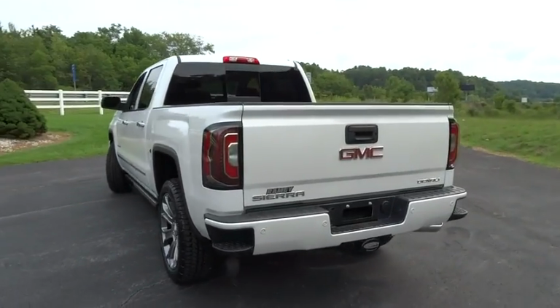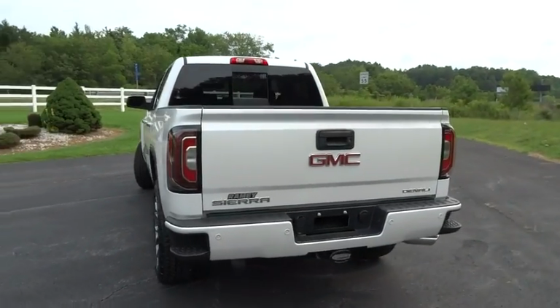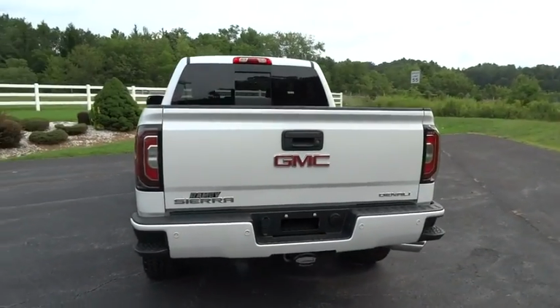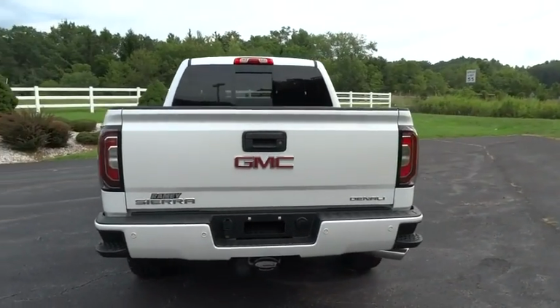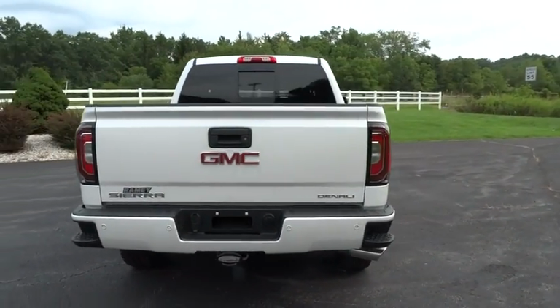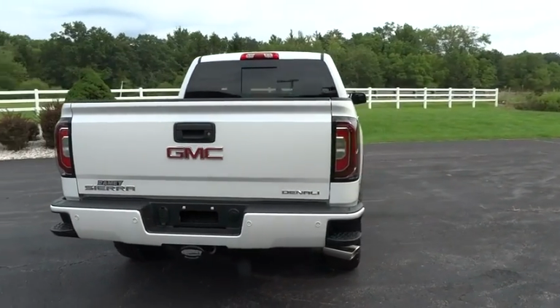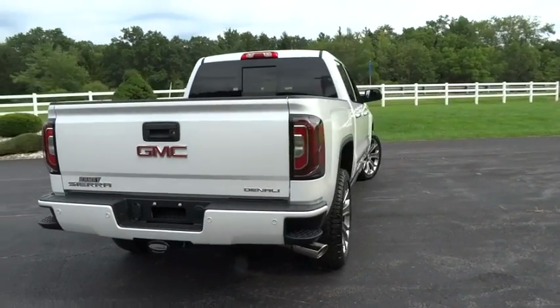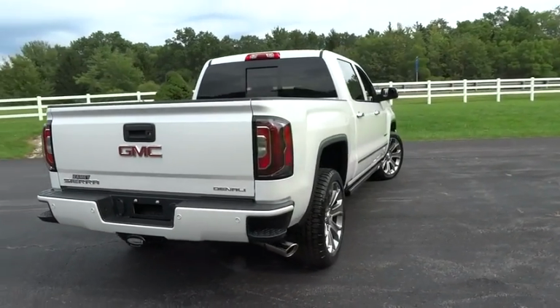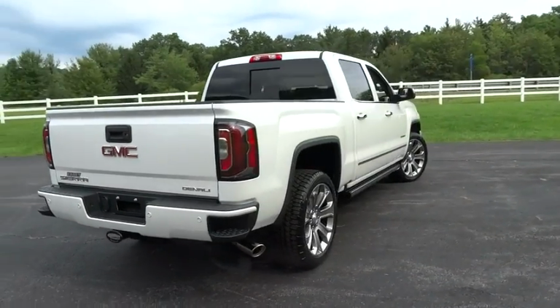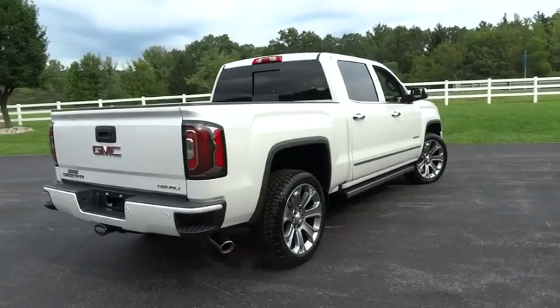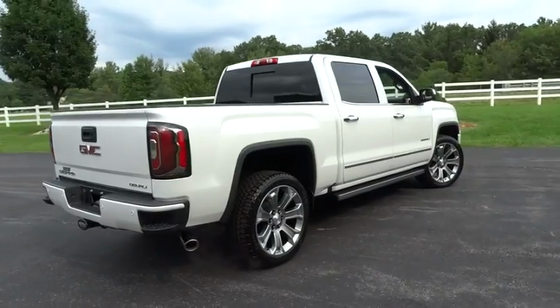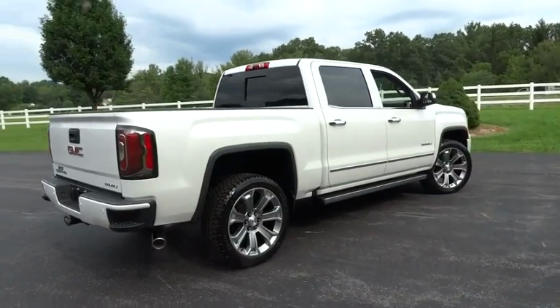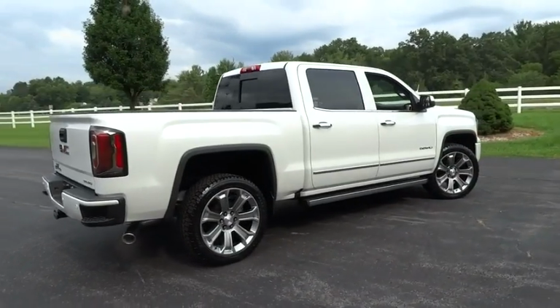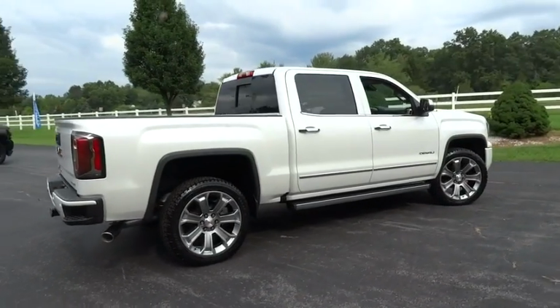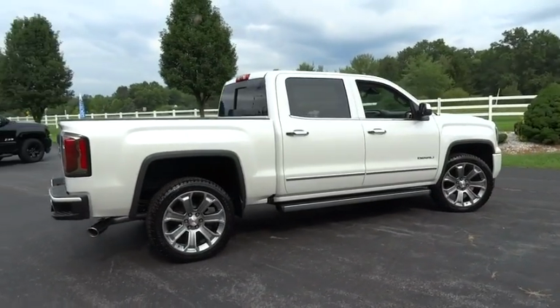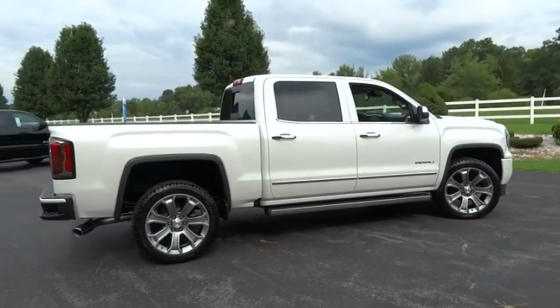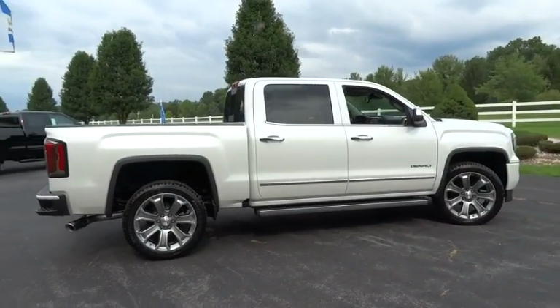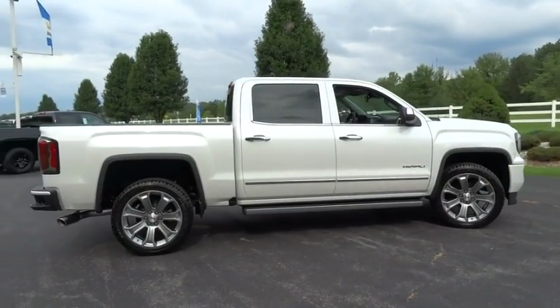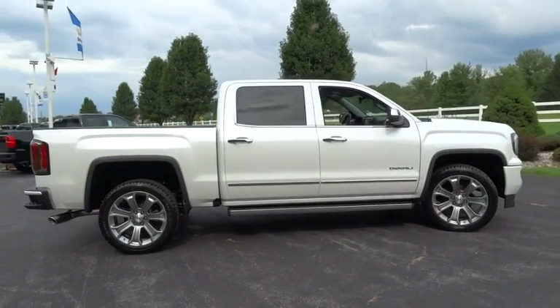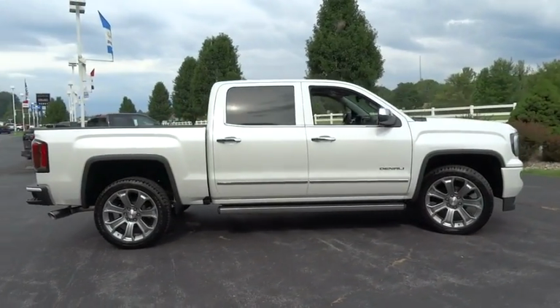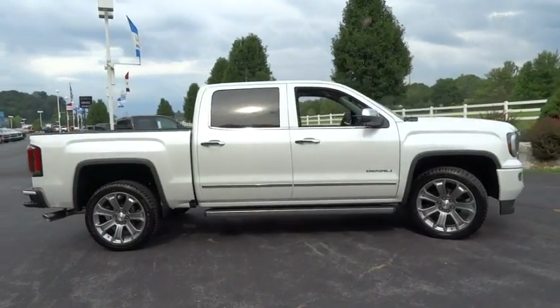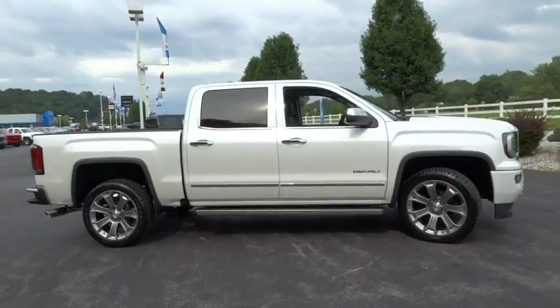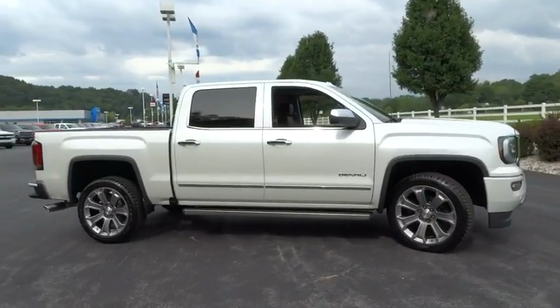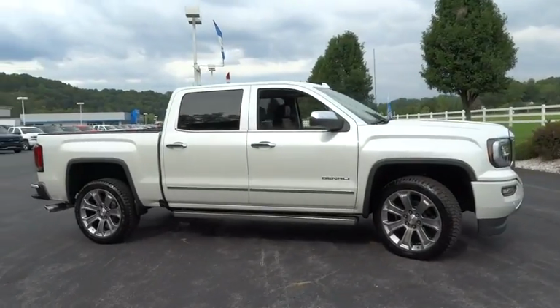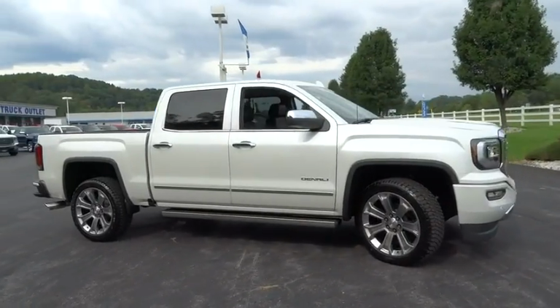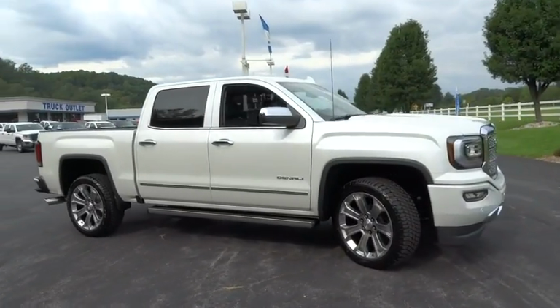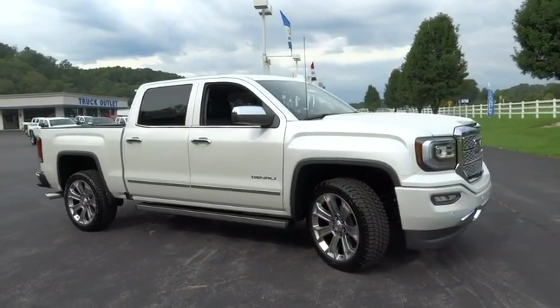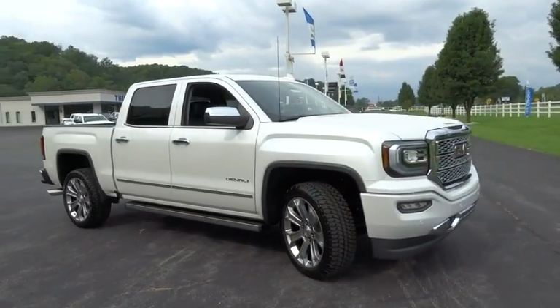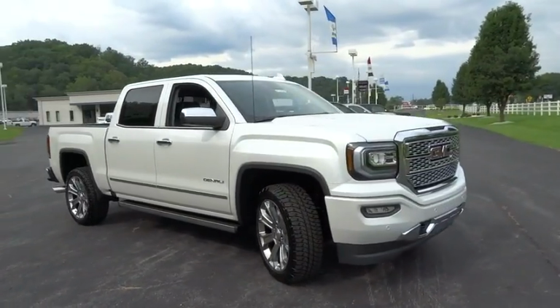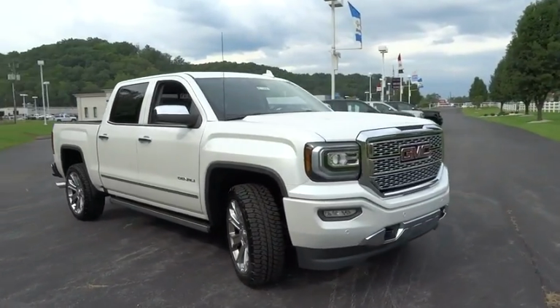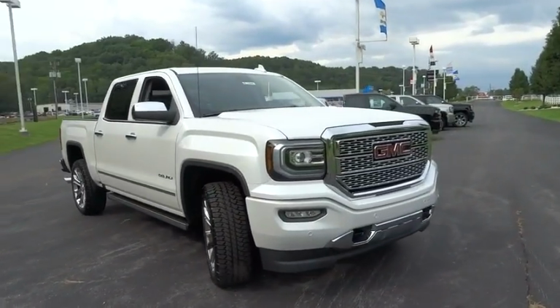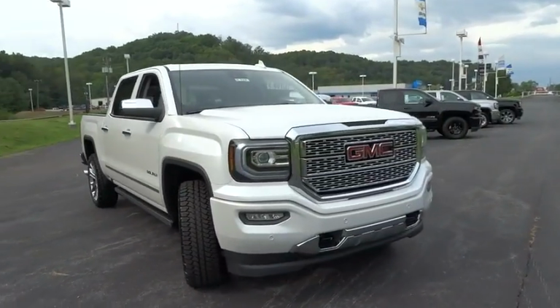Sierra 1500 now comes standard with the Vortec 6.2 liter and 5.3 liter V8 engine and an electronically controlled automatic transmission that combines high max hauling capability with precise control.